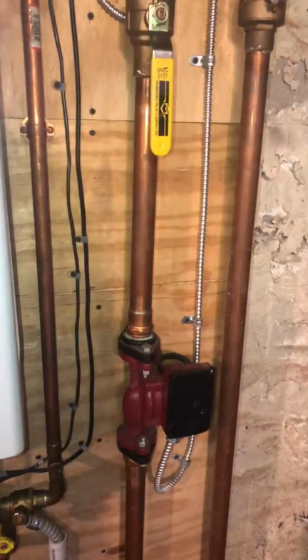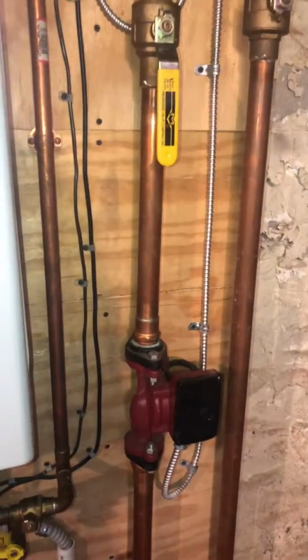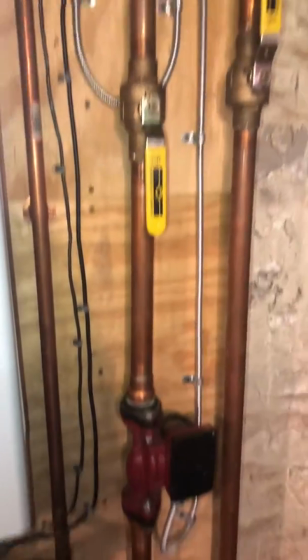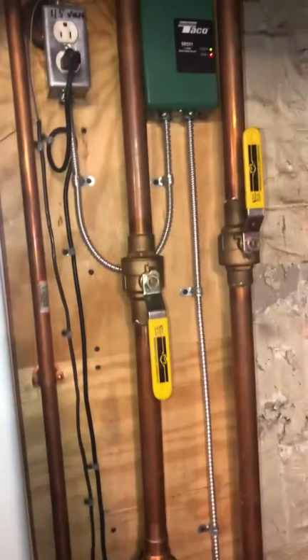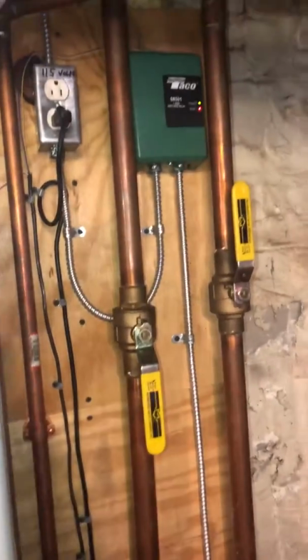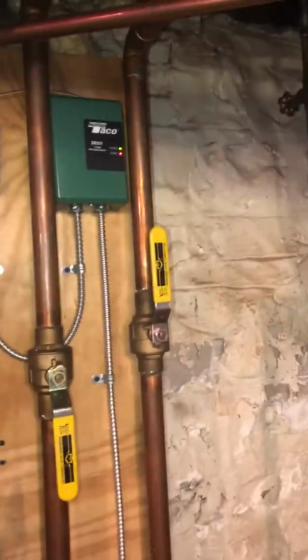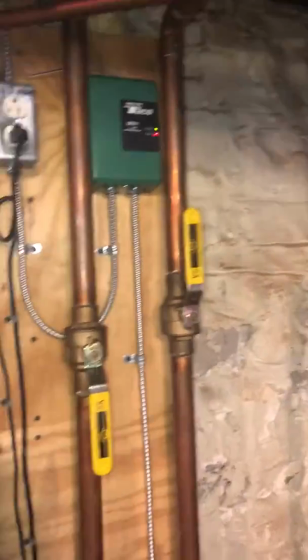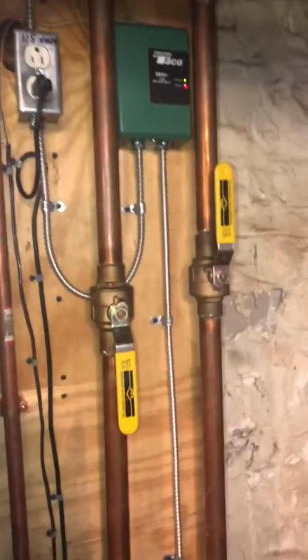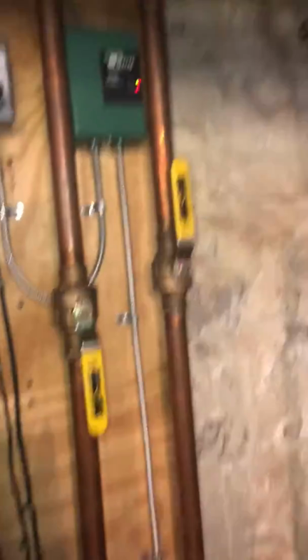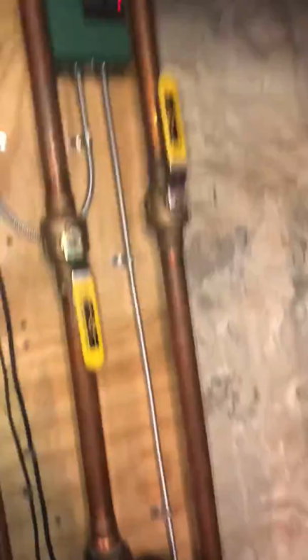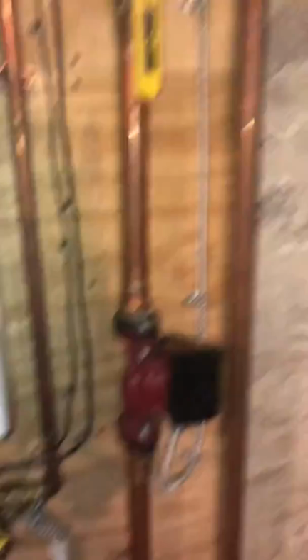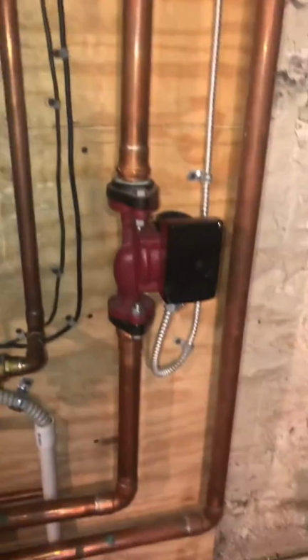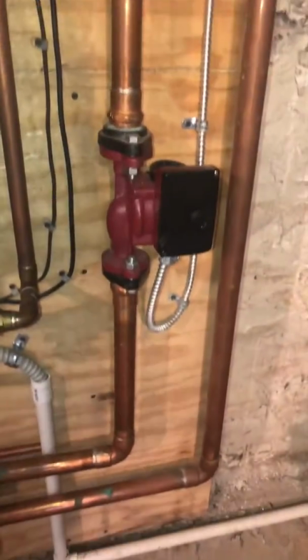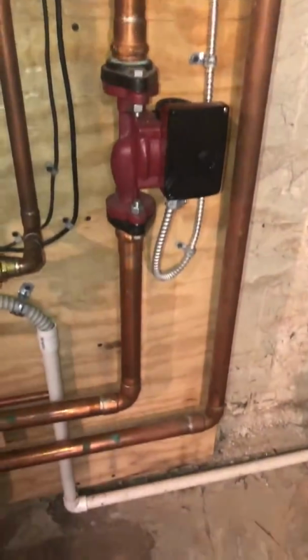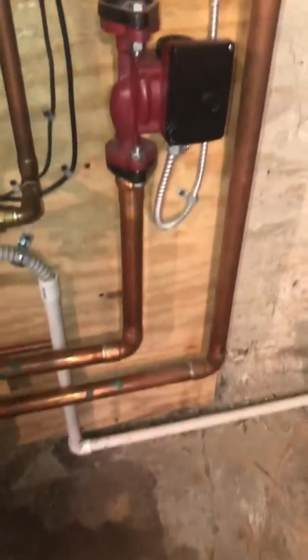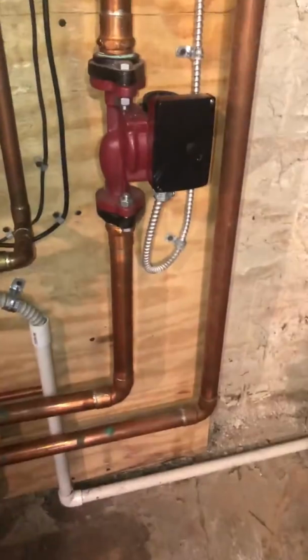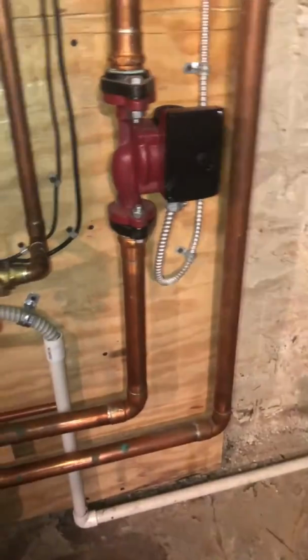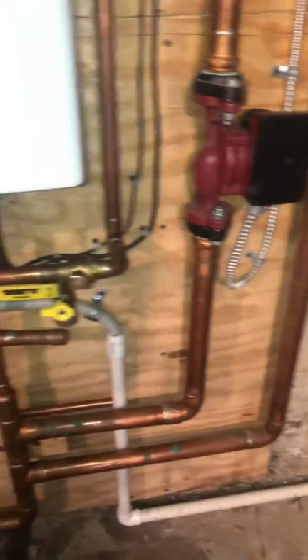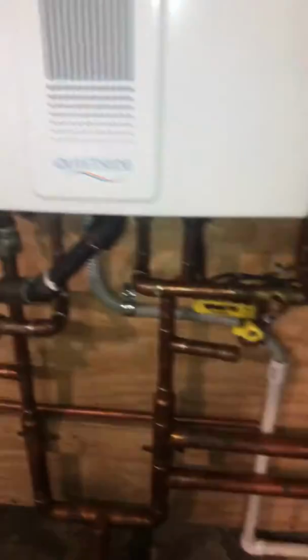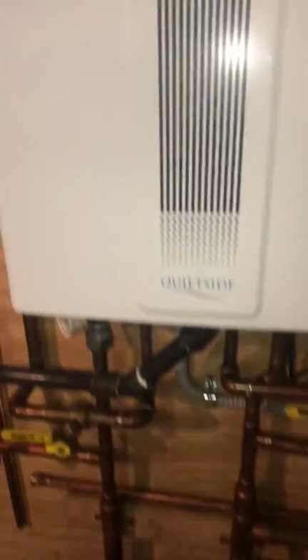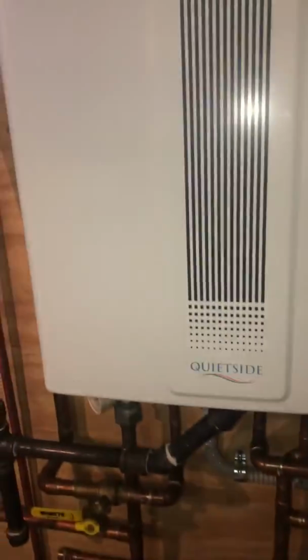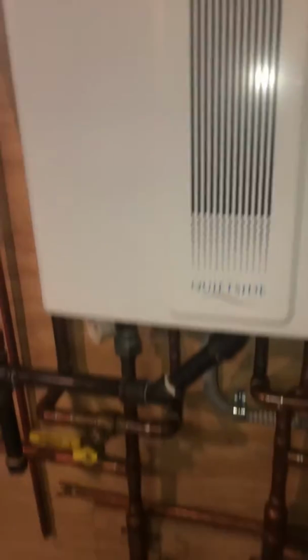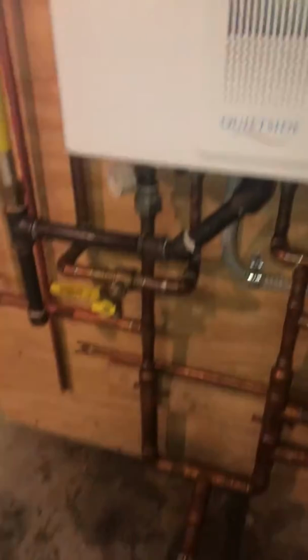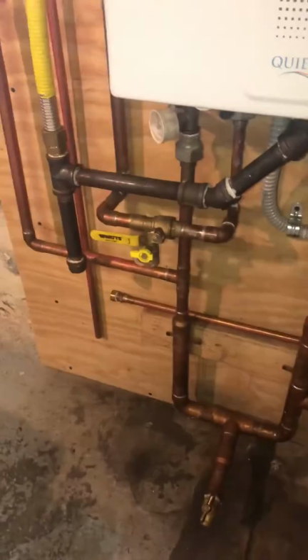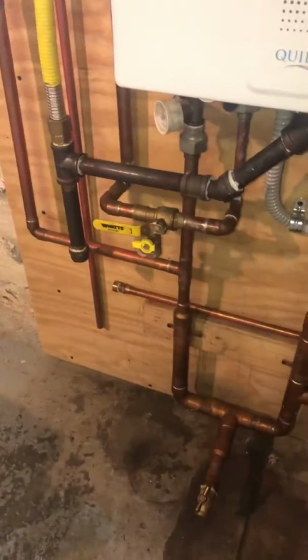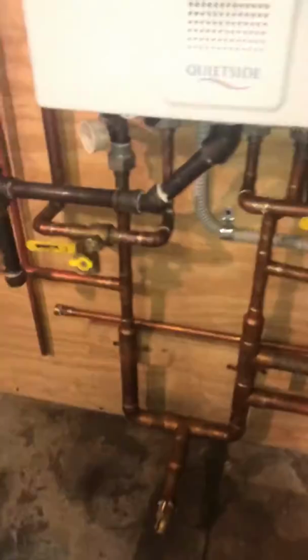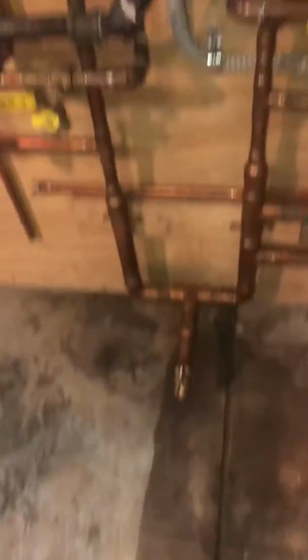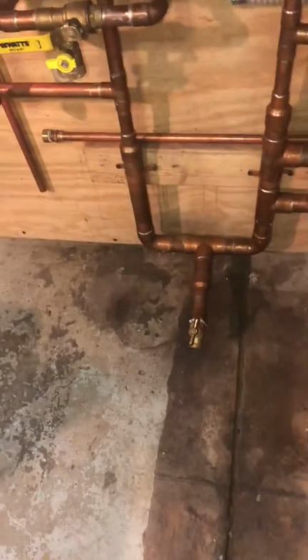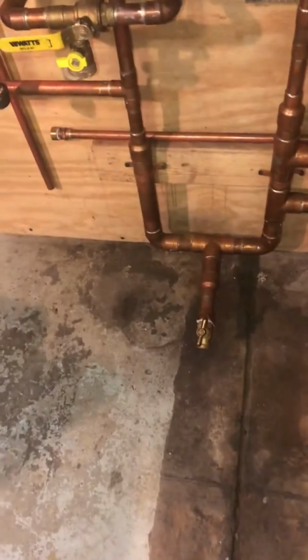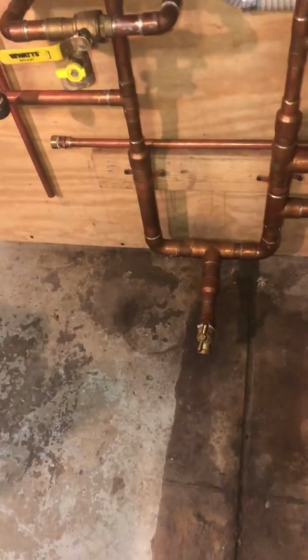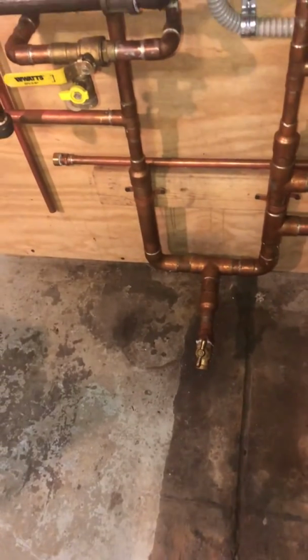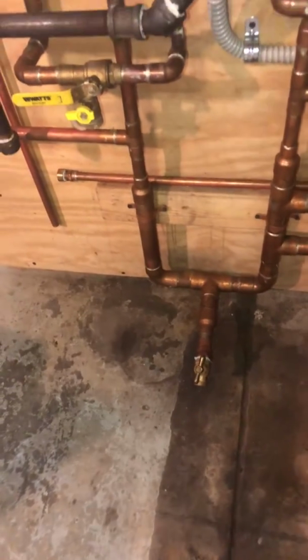Most of the valves can be reused — basically just cut everything down low at the ground and rebuild back into the system. There's also a boiler drain for flushing the unit out.